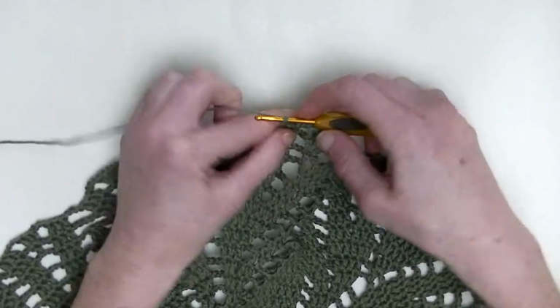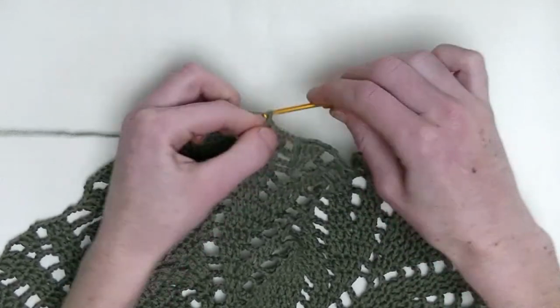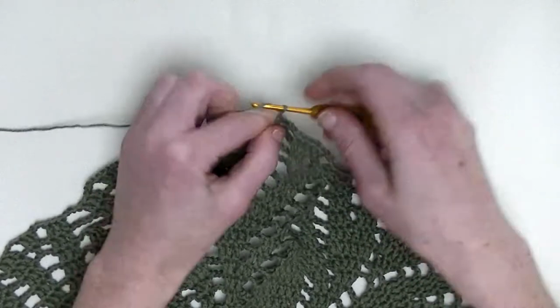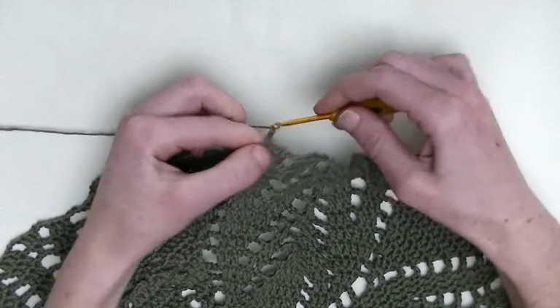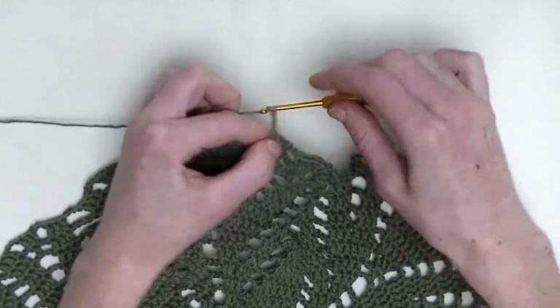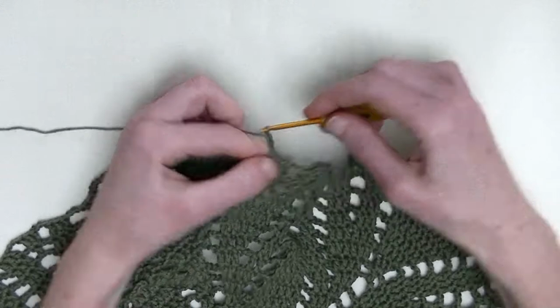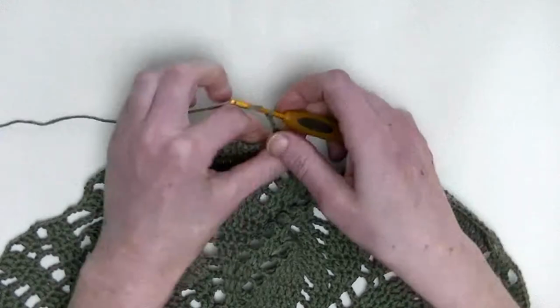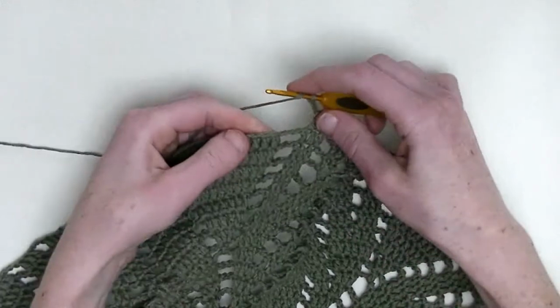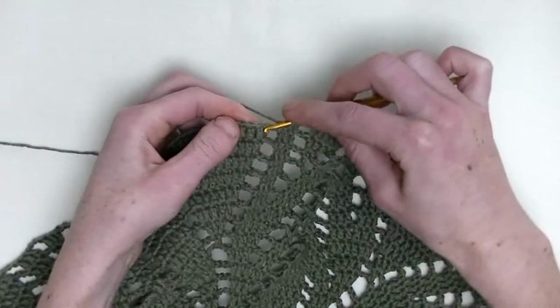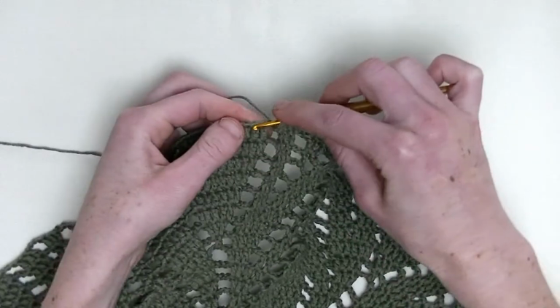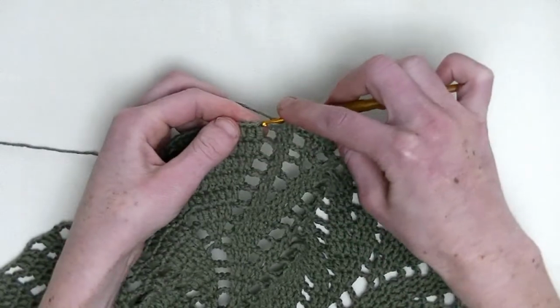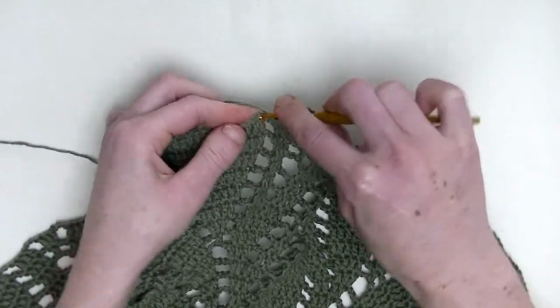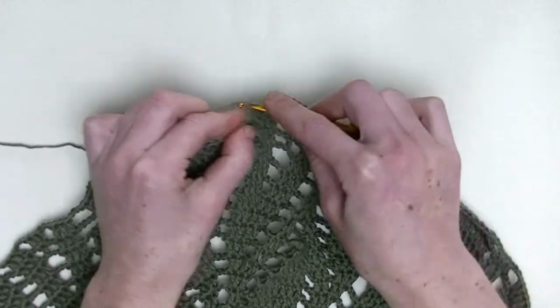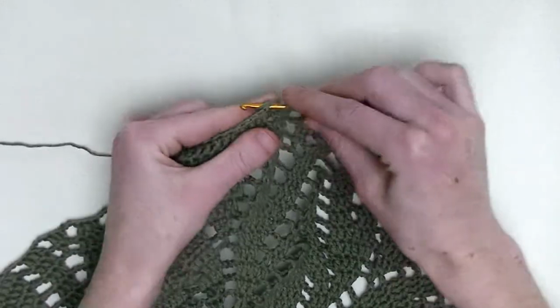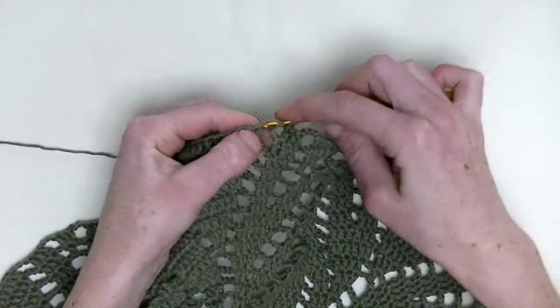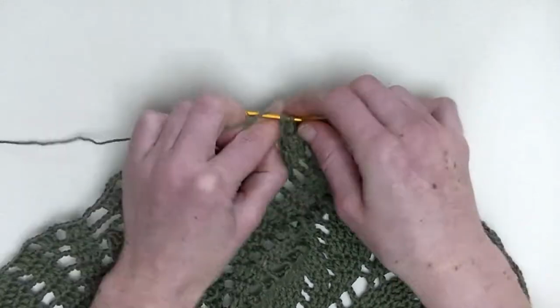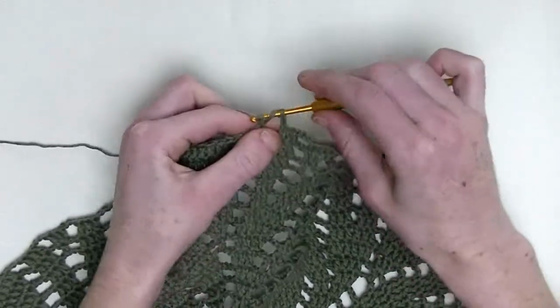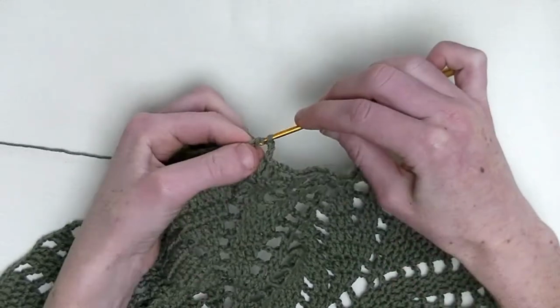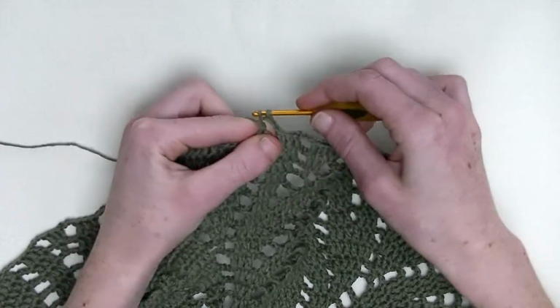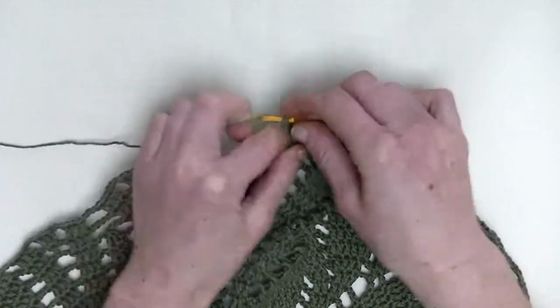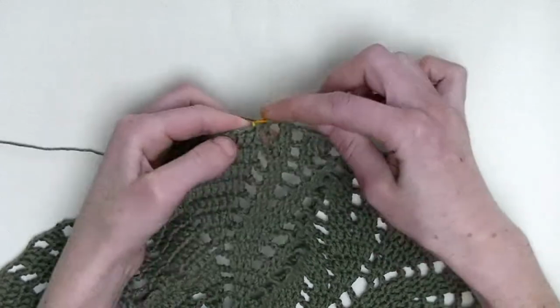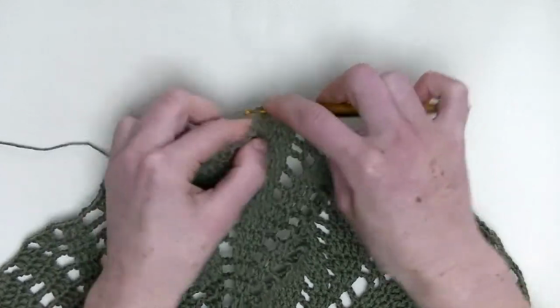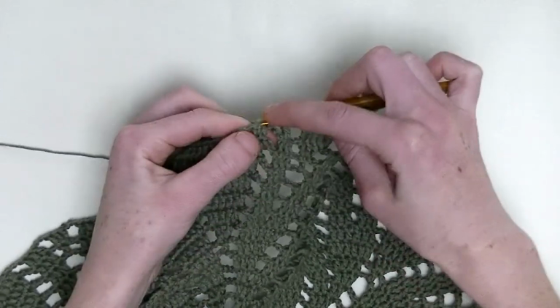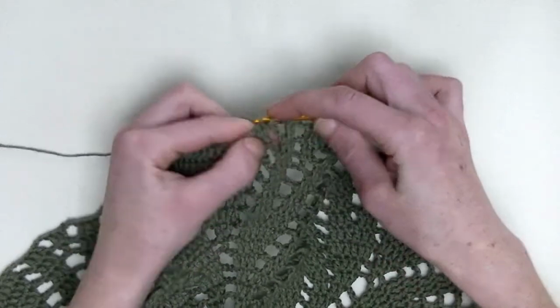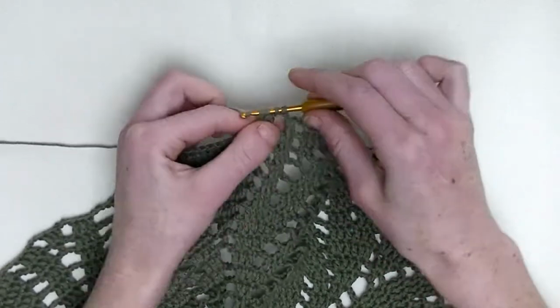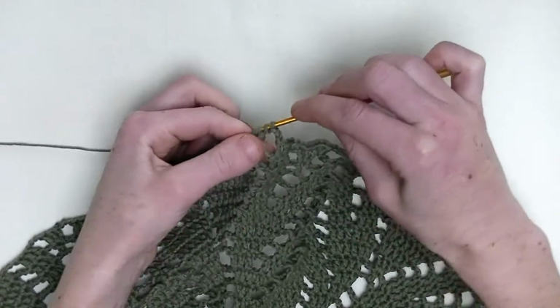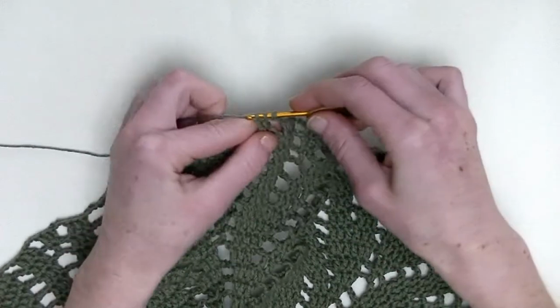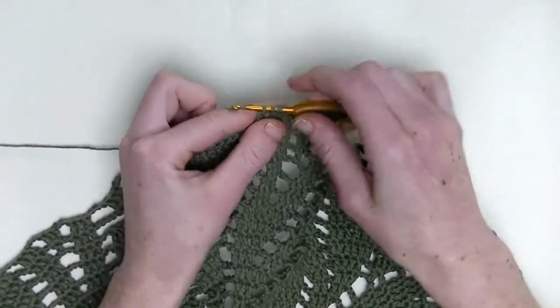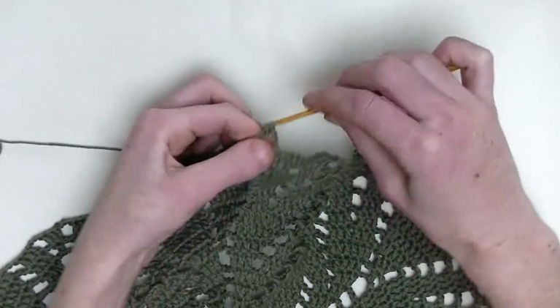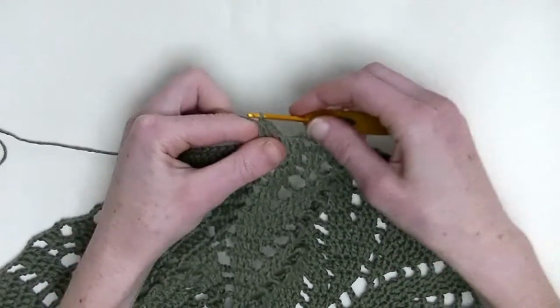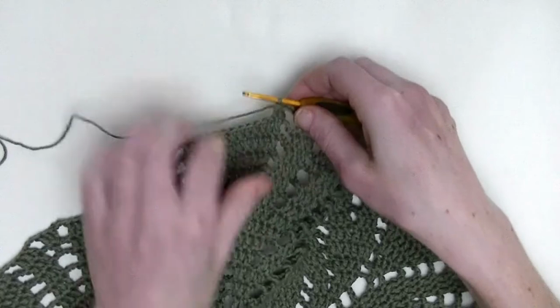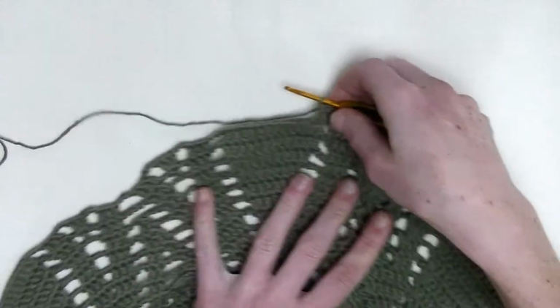Chain three. In the first two stitches, you'll make two double crochet together. So, it's the first unfinished double crochet and the second unfinished double crochet and pull through.